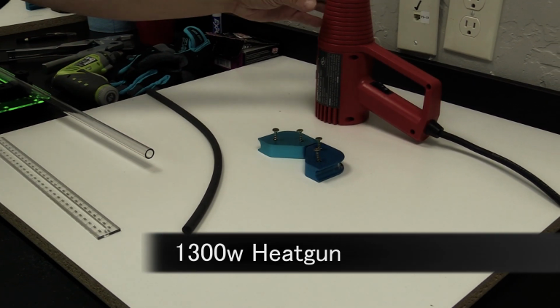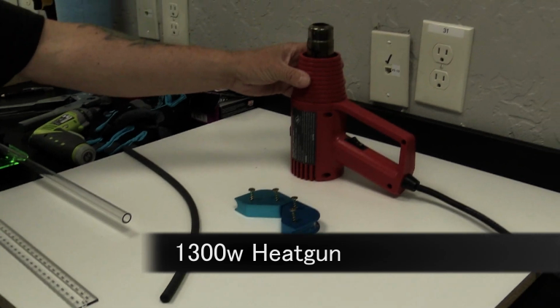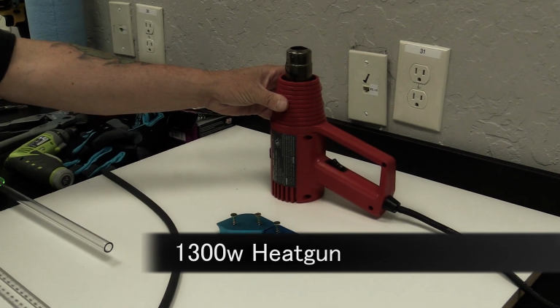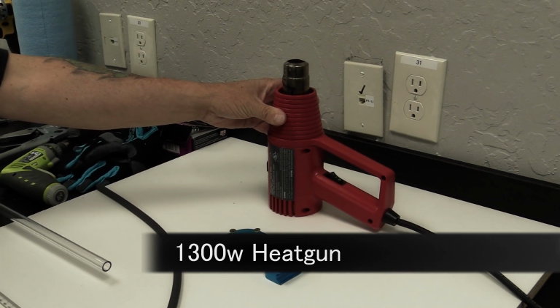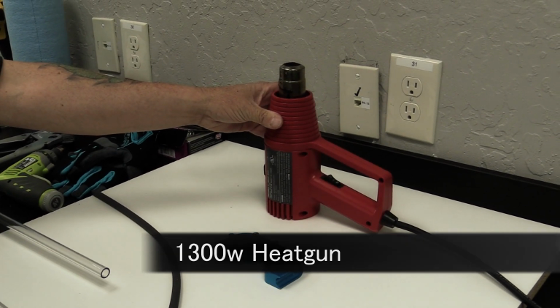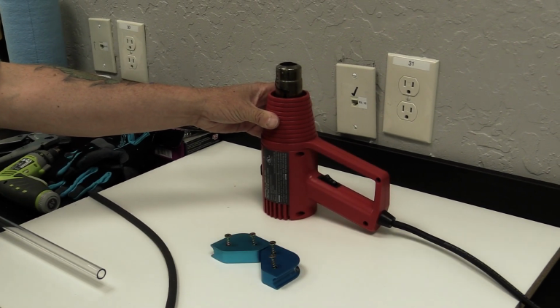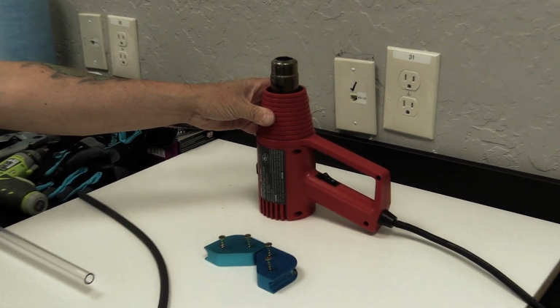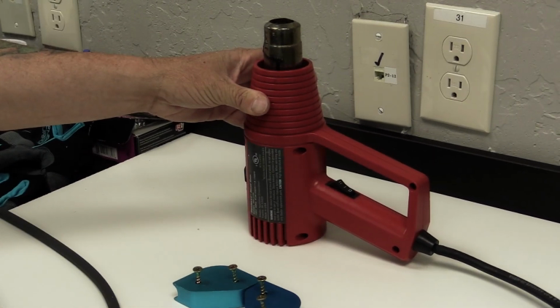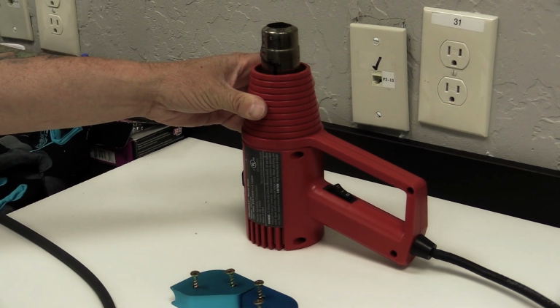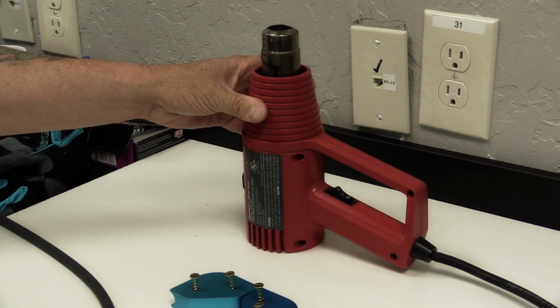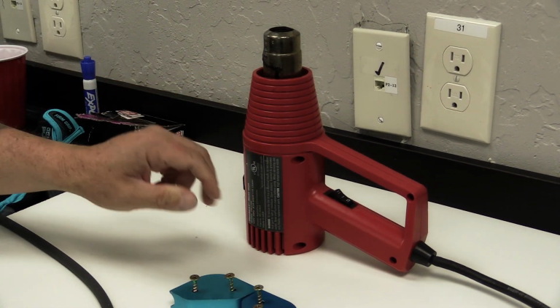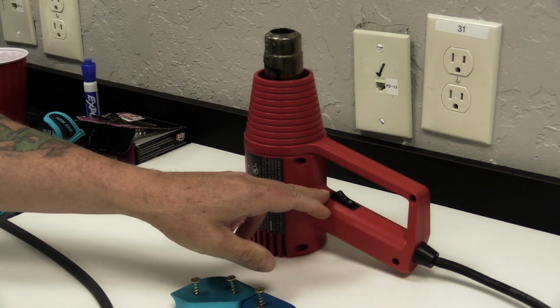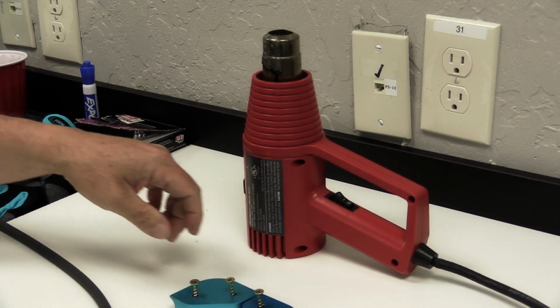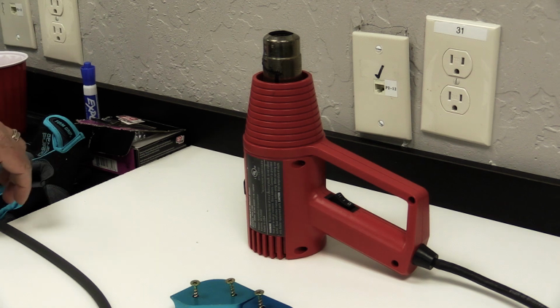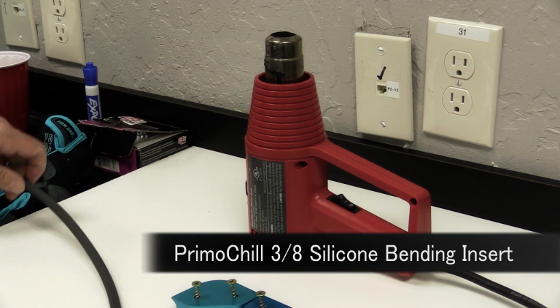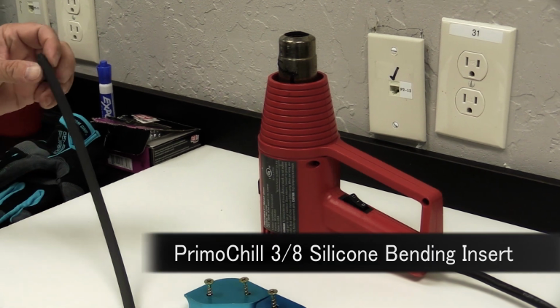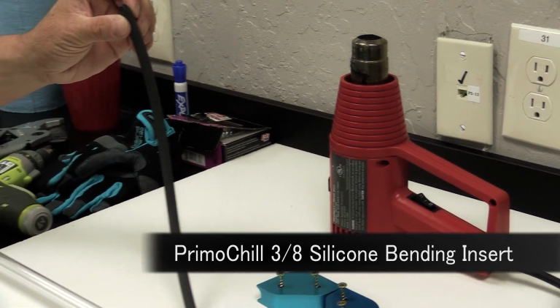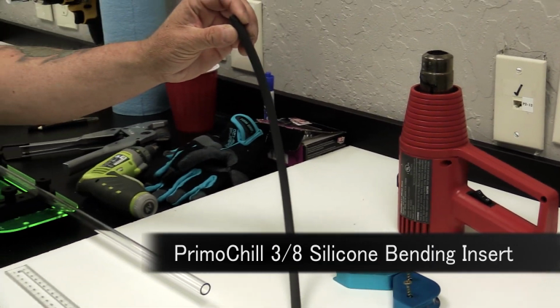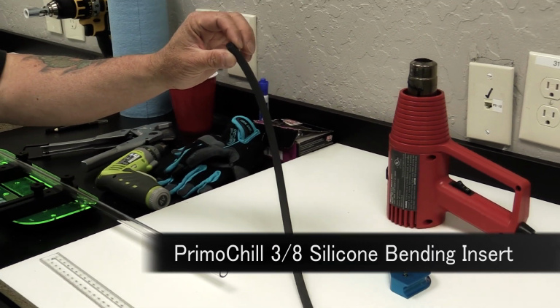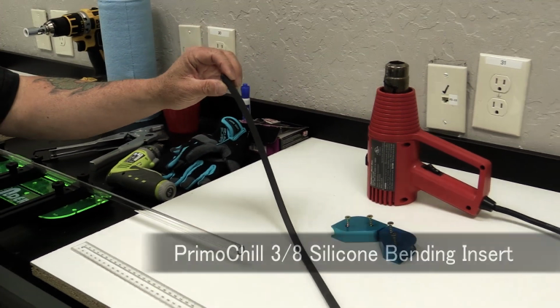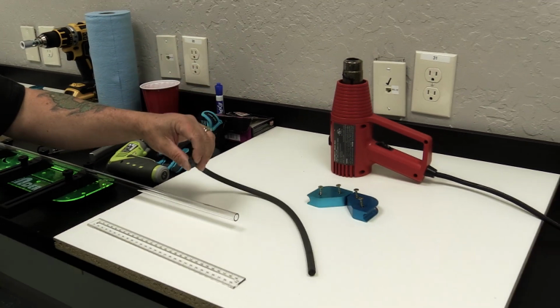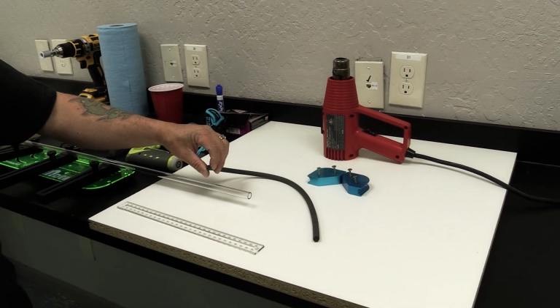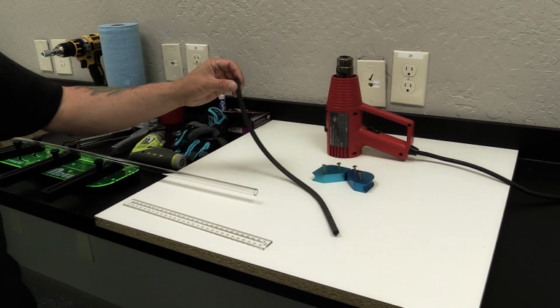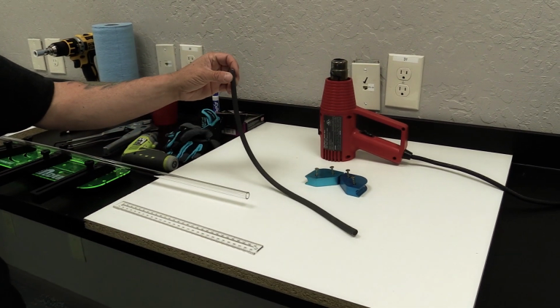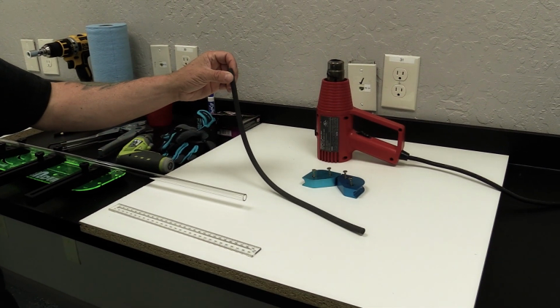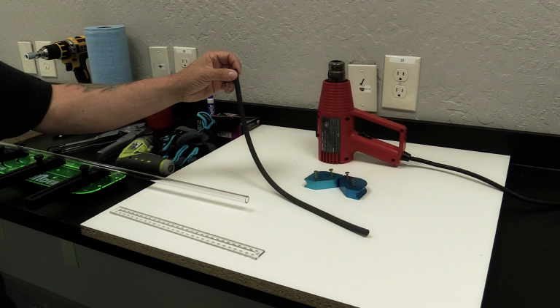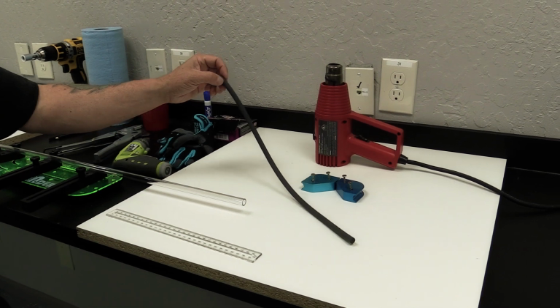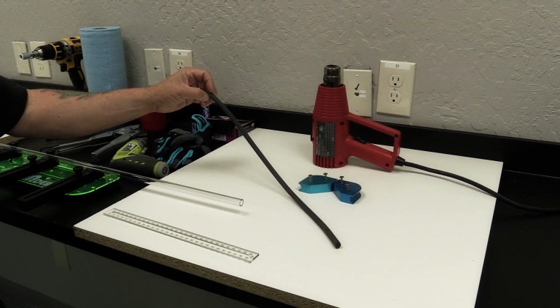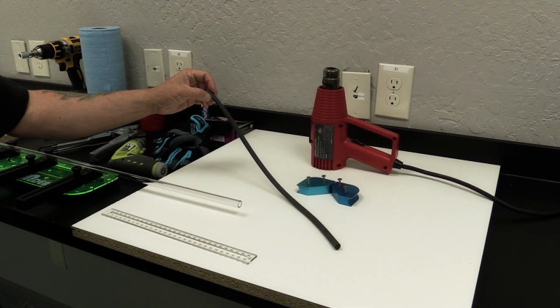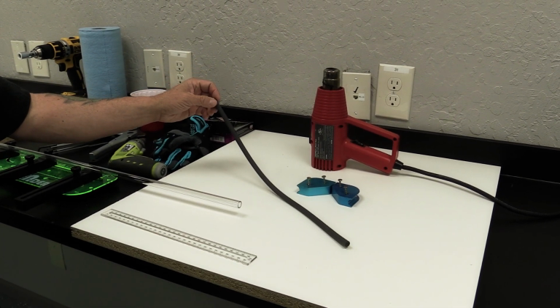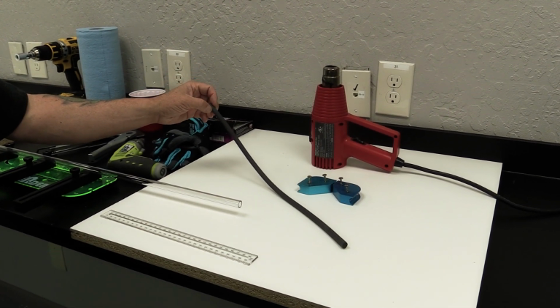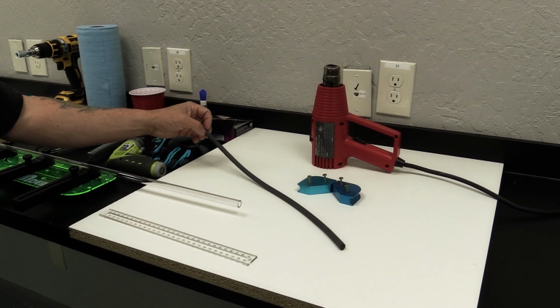We have a nice 1,300 watt heat gun. If you have a 1,500 watt heat gun that'd work as well — just use it on the medium setting. And a bending rod: this needs to fit precisely in your tube. You may have to file it down. You don't want it to be too small, otherwise it will kink up.